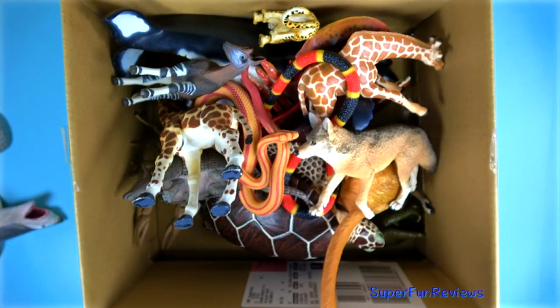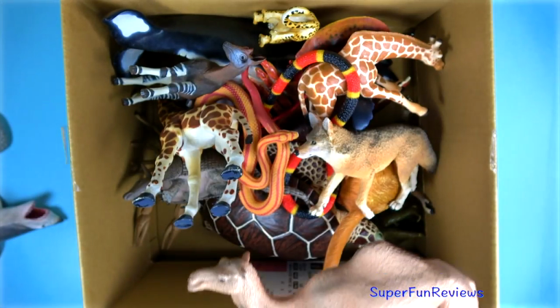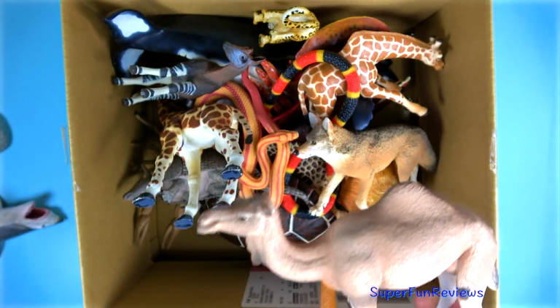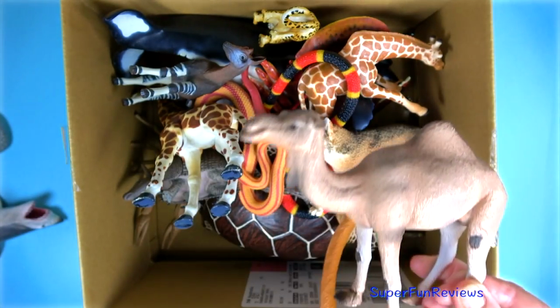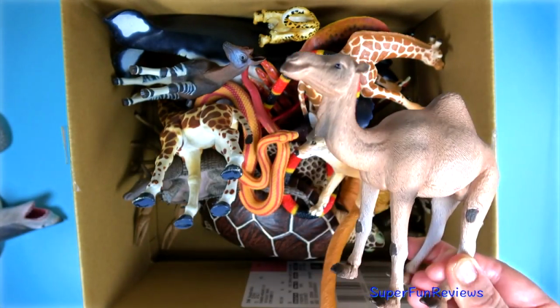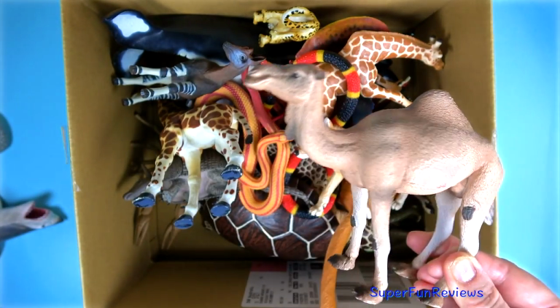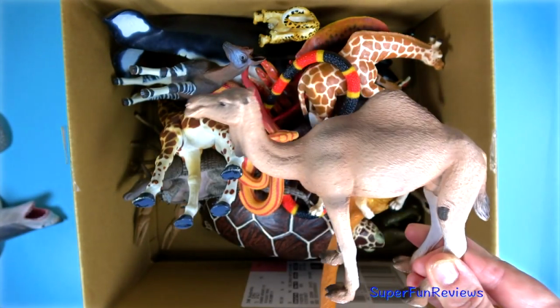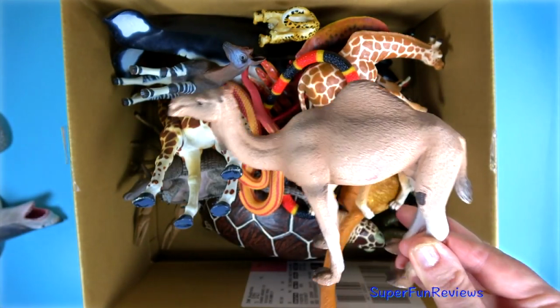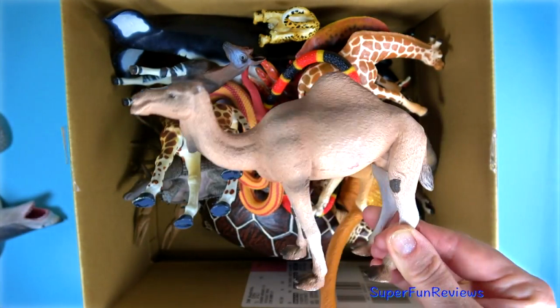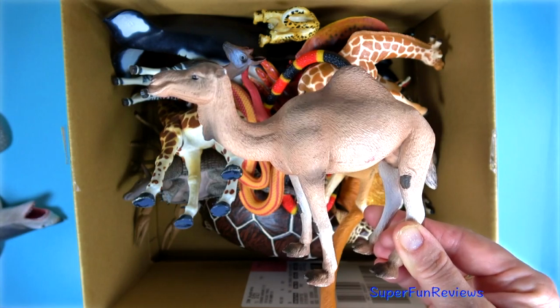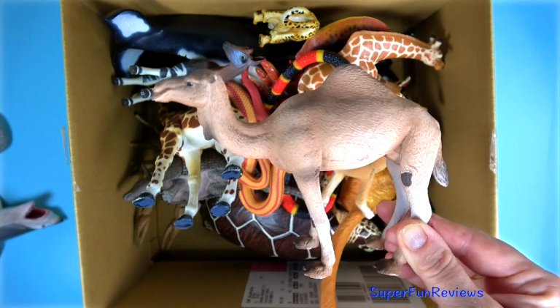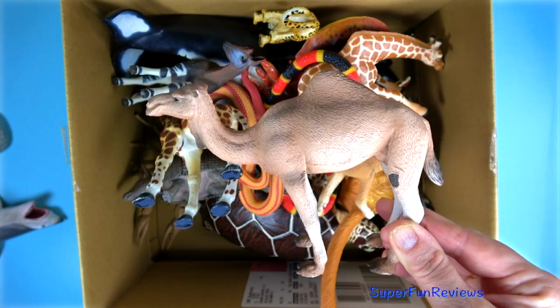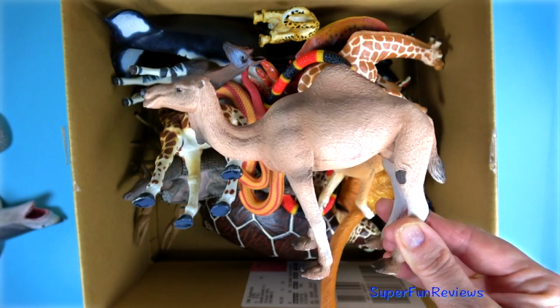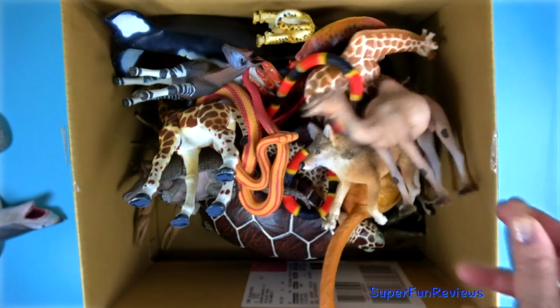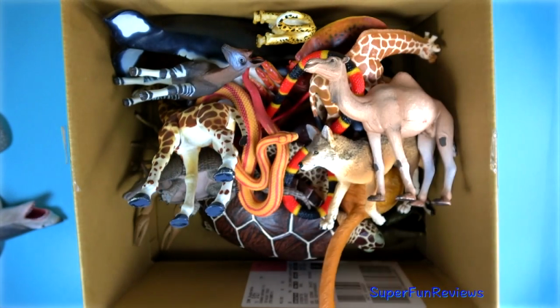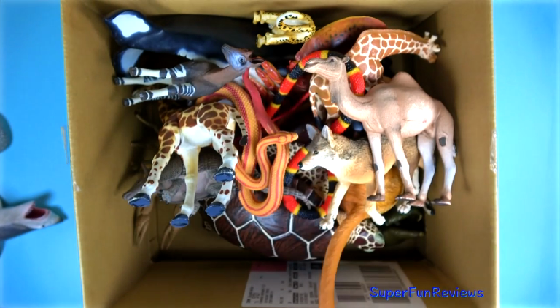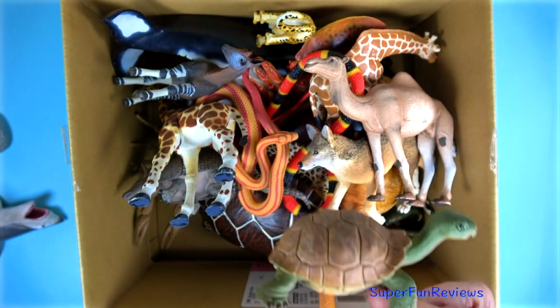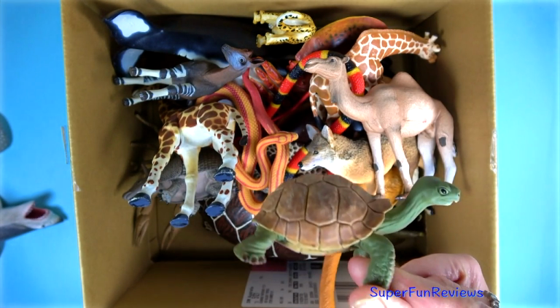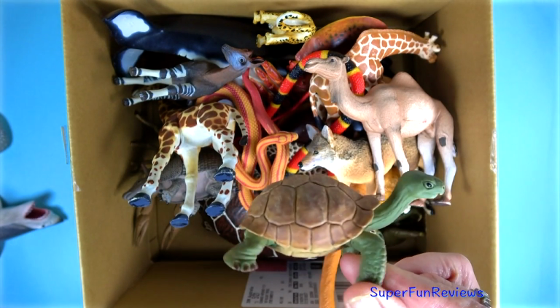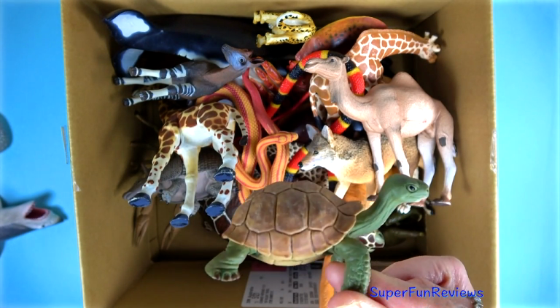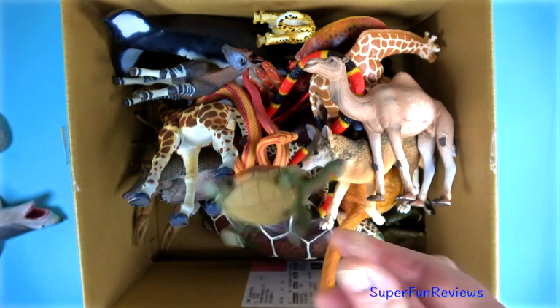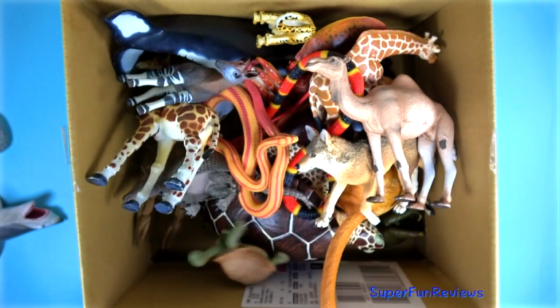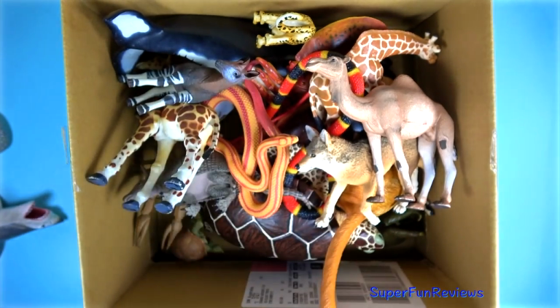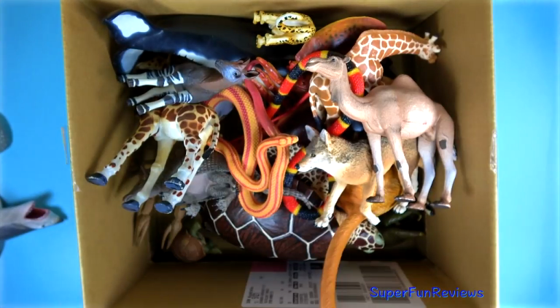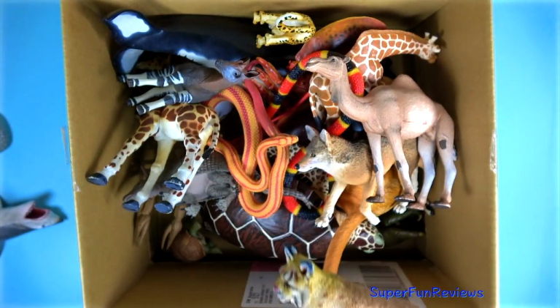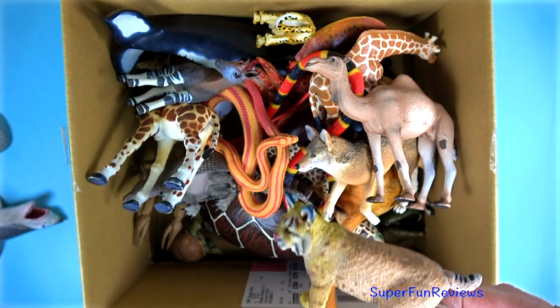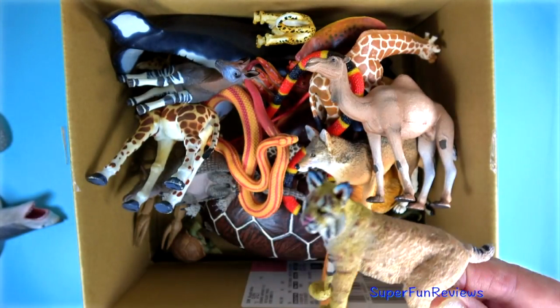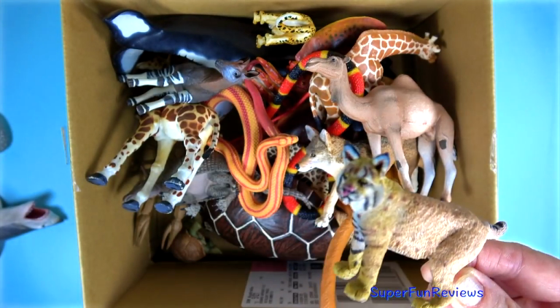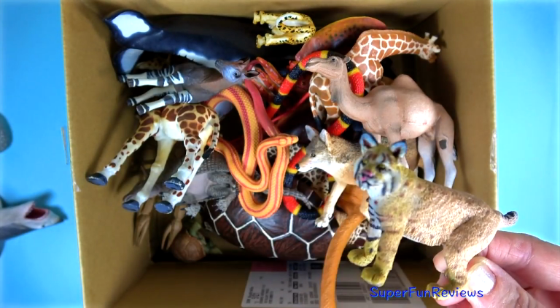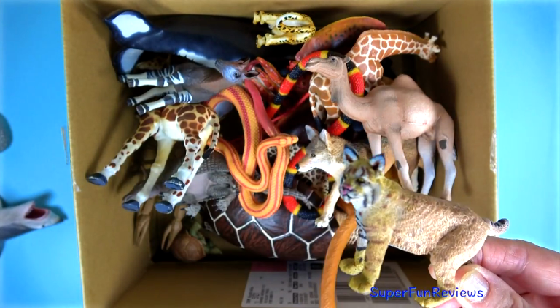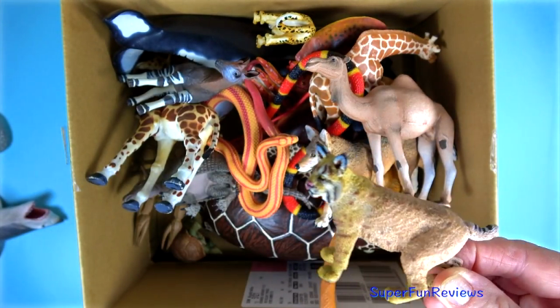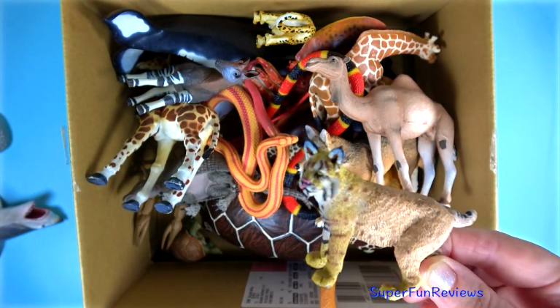A camel with one hump — that's a dromedary camel. A giant tortoise. A lynx with its pointy ears.